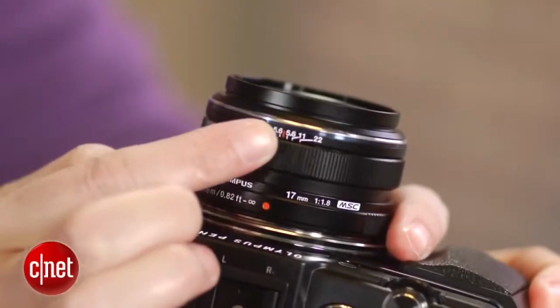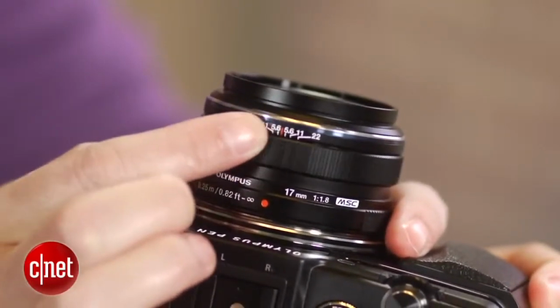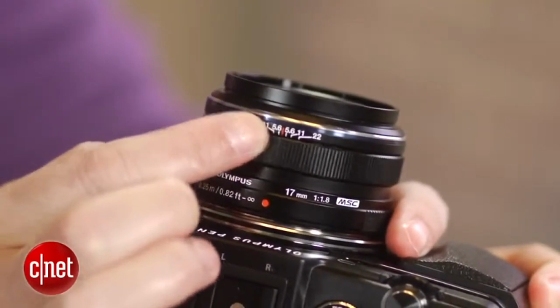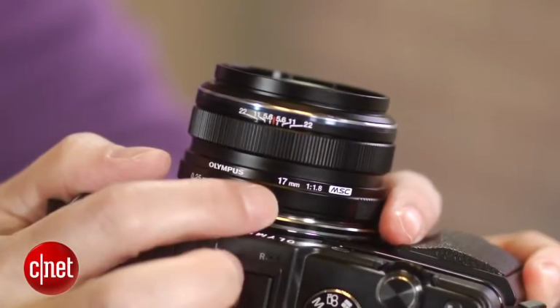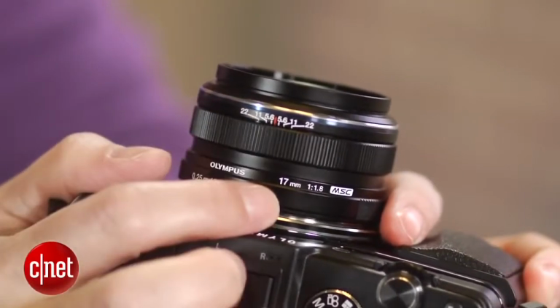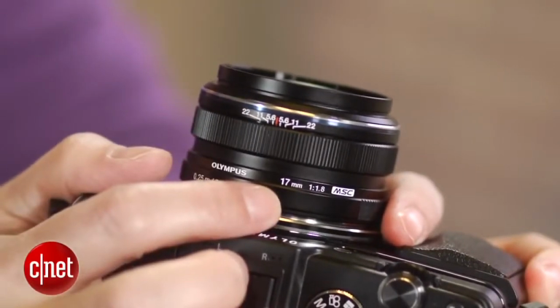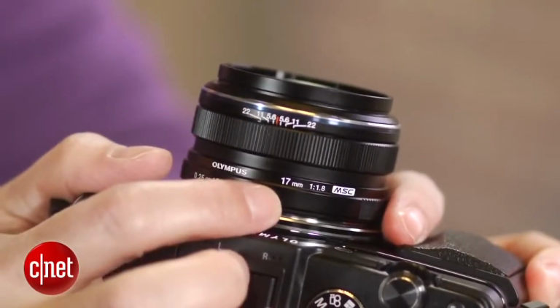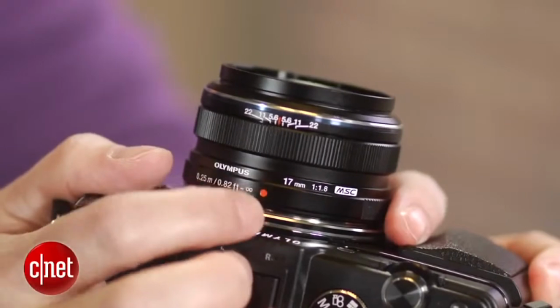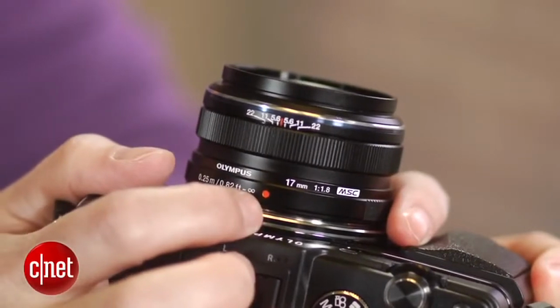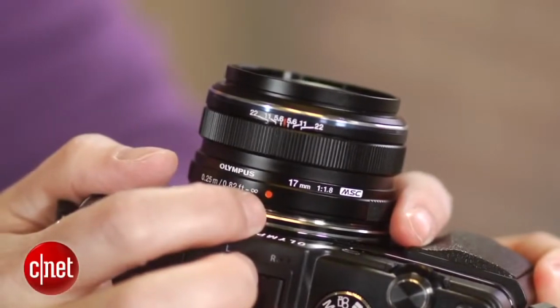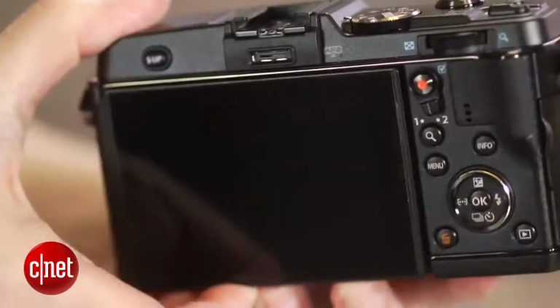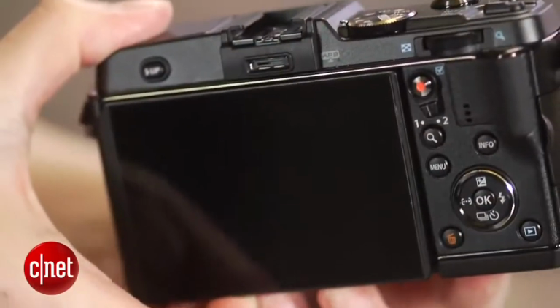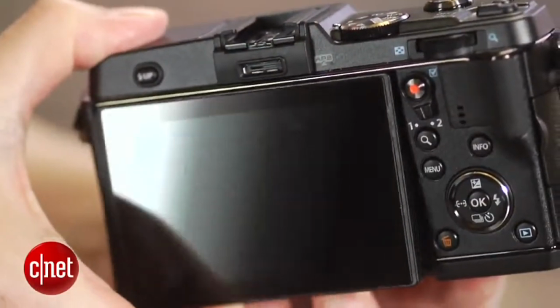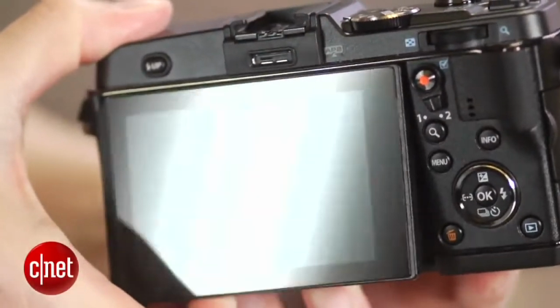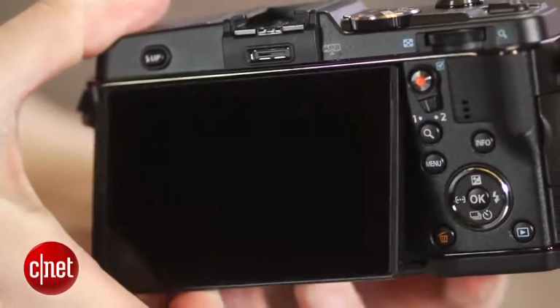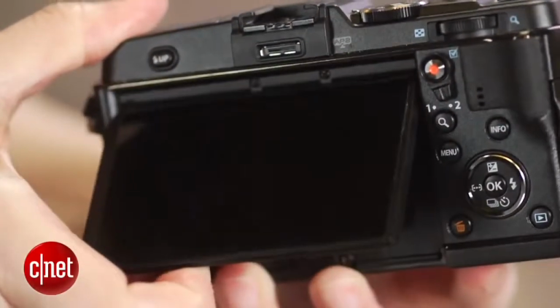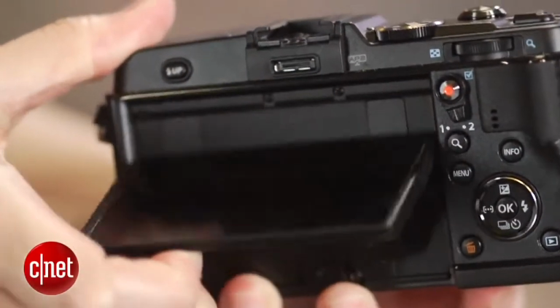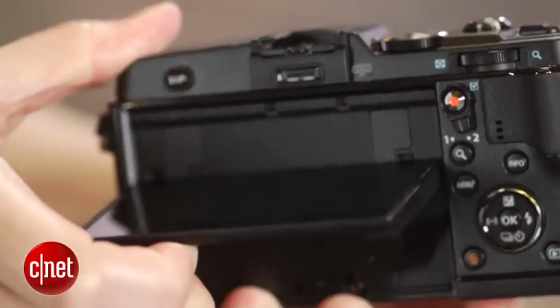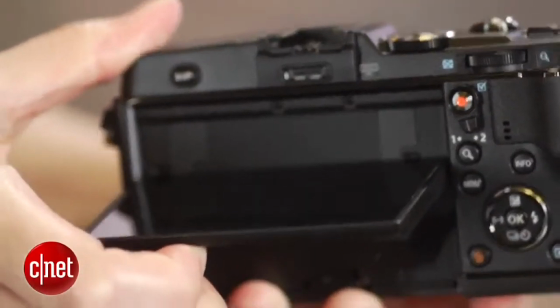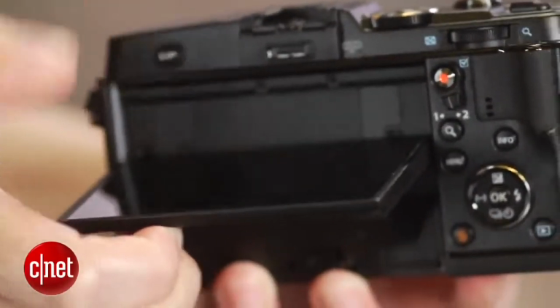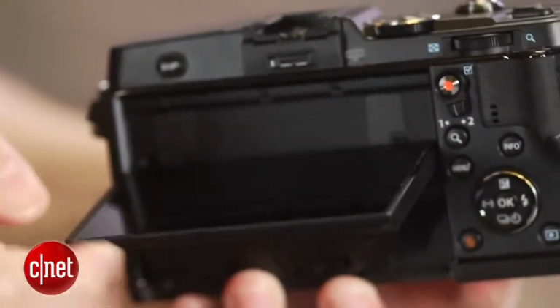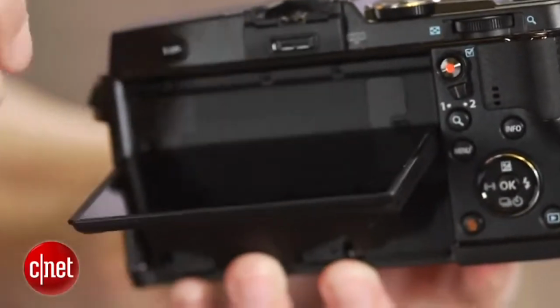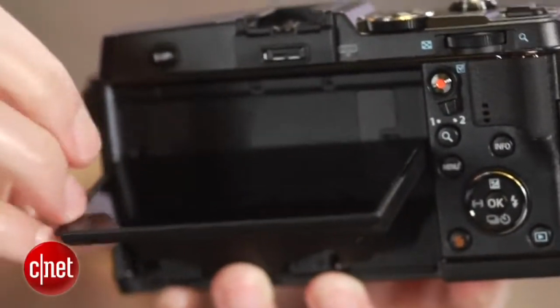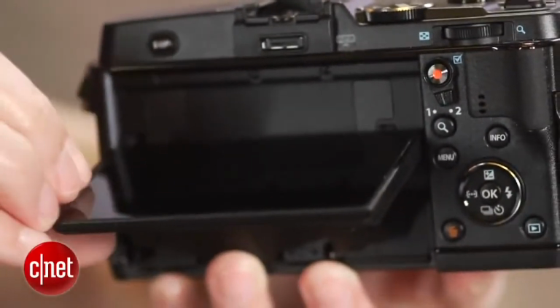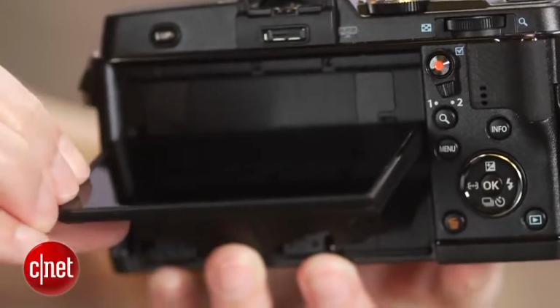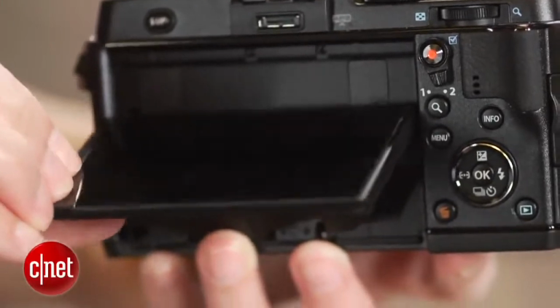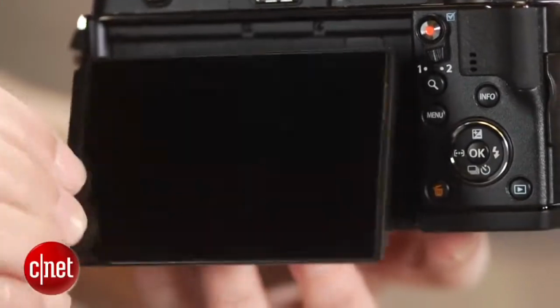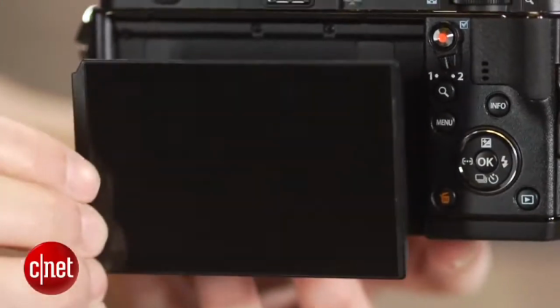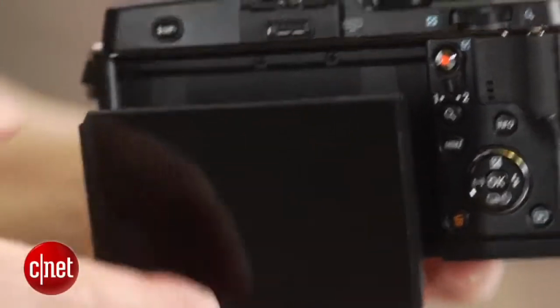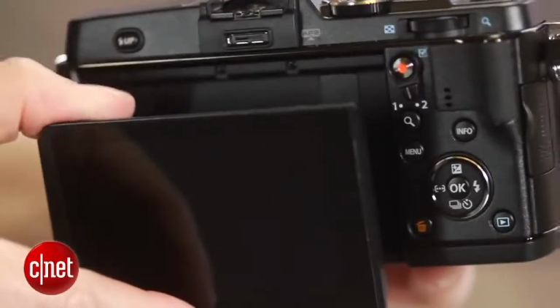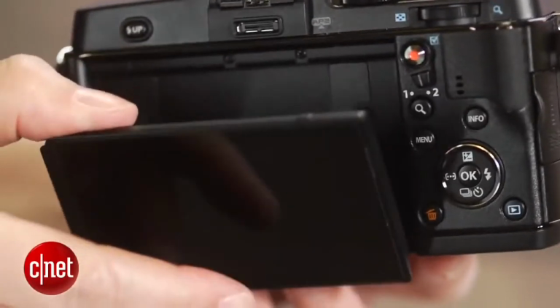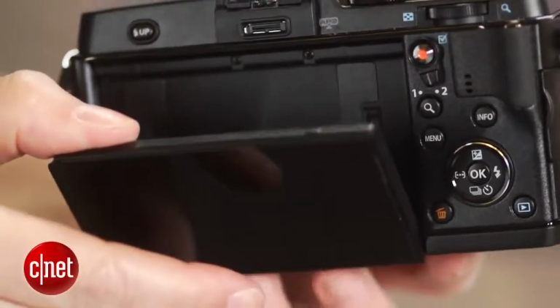And this camera really needs a good lens. The body's heavier than before, but that accommodates the new tilting touch screen display, along with a WiFi antenna.